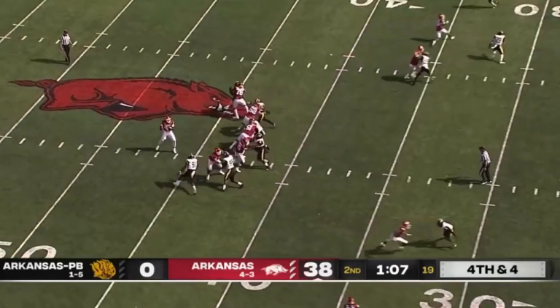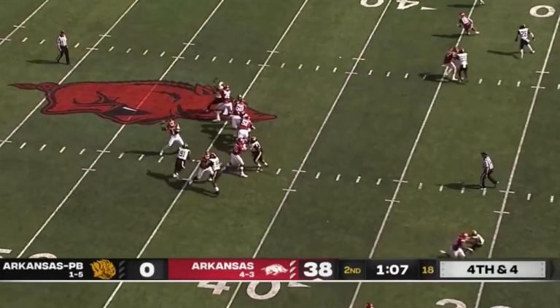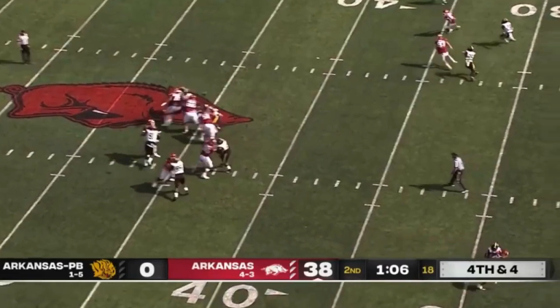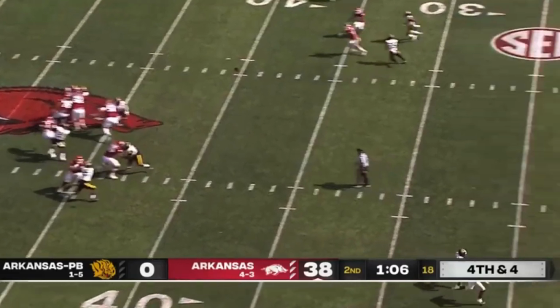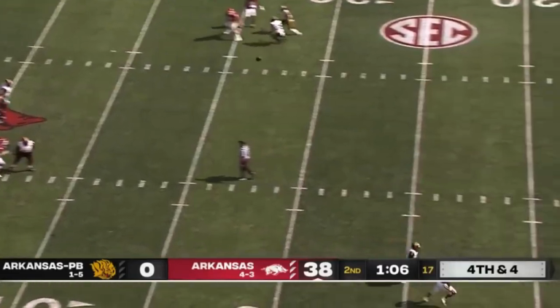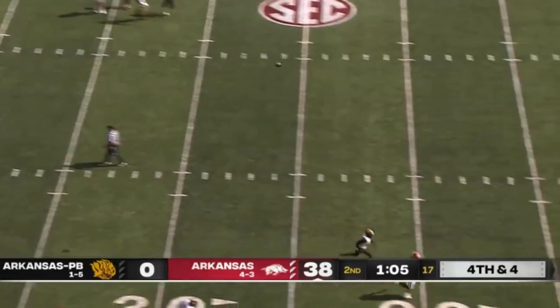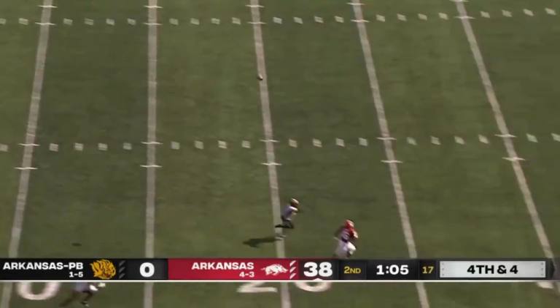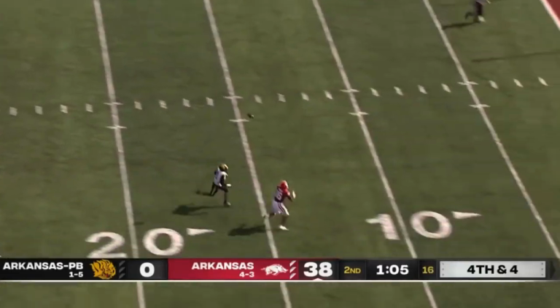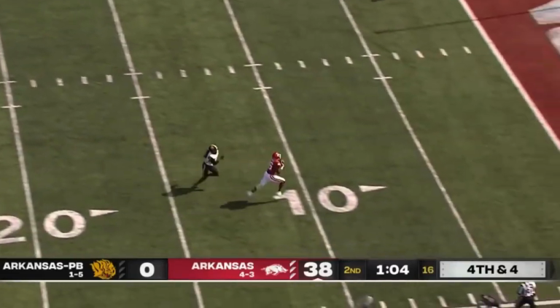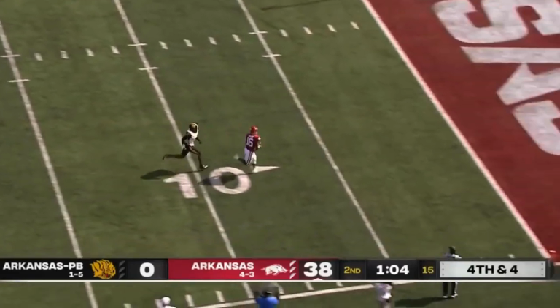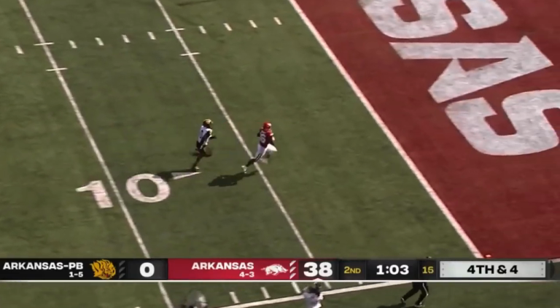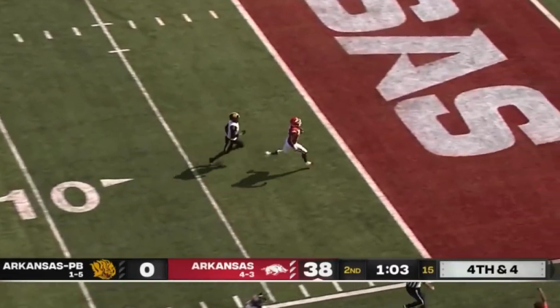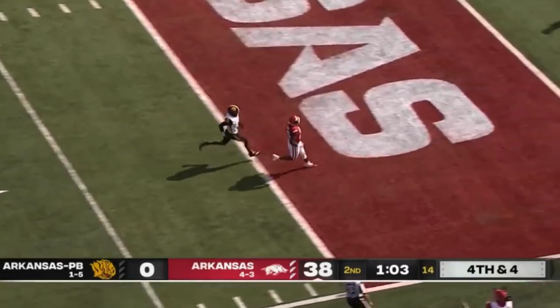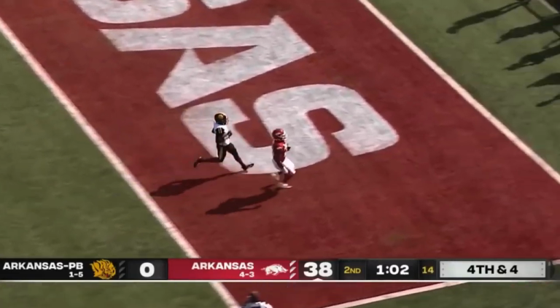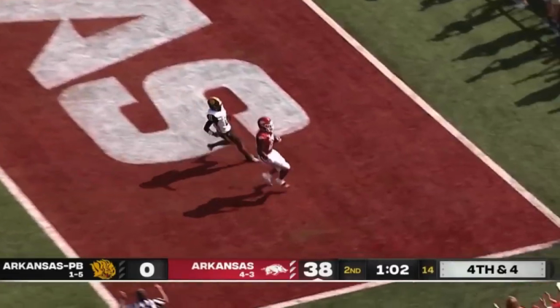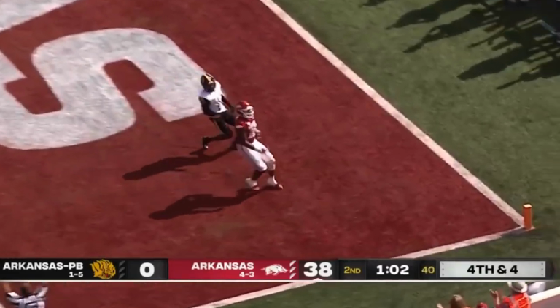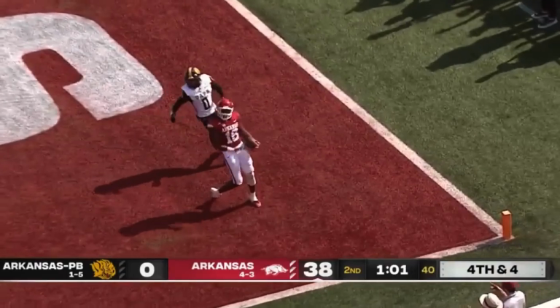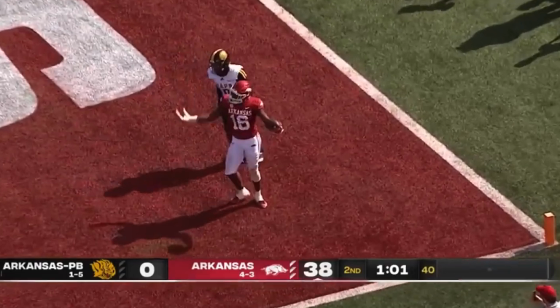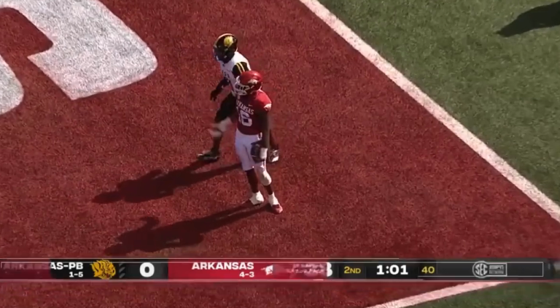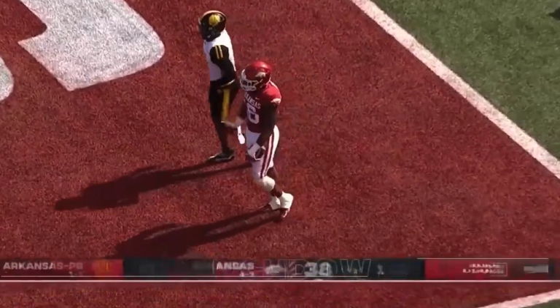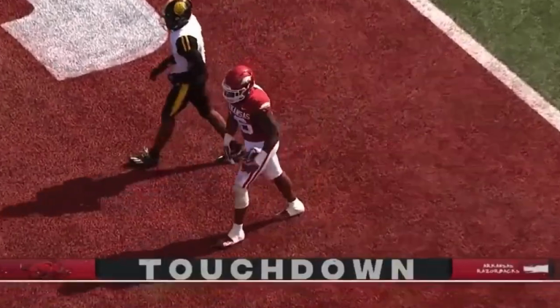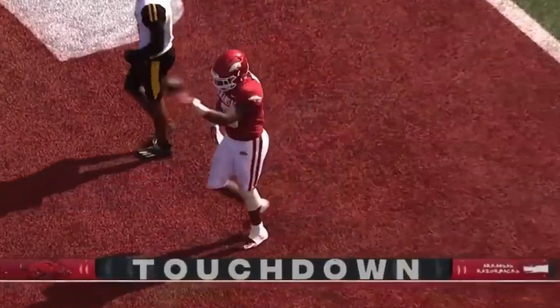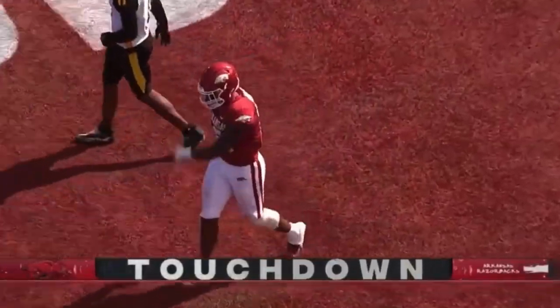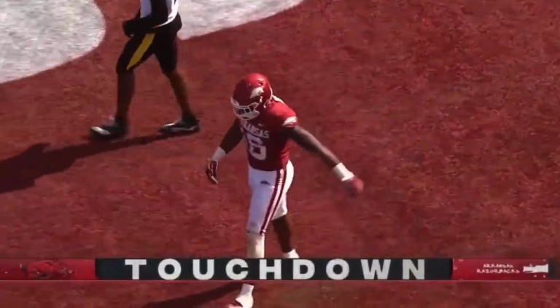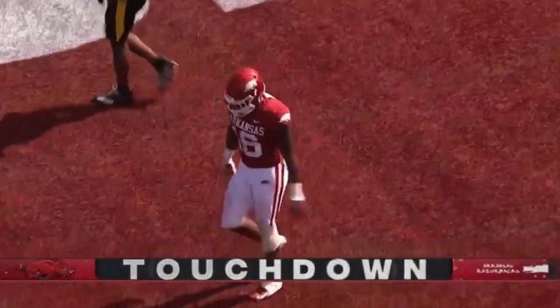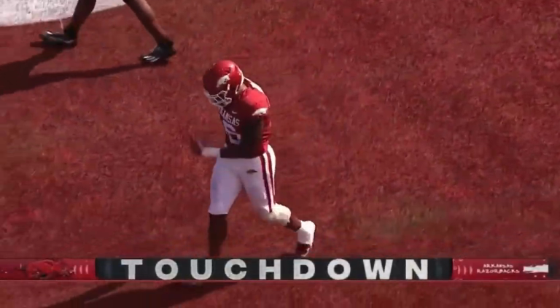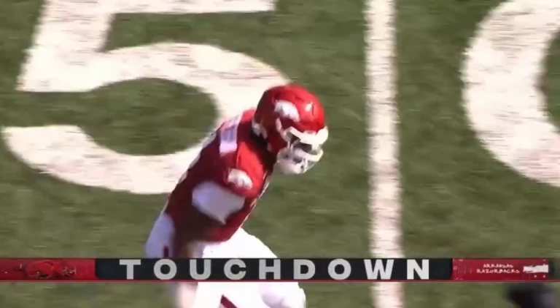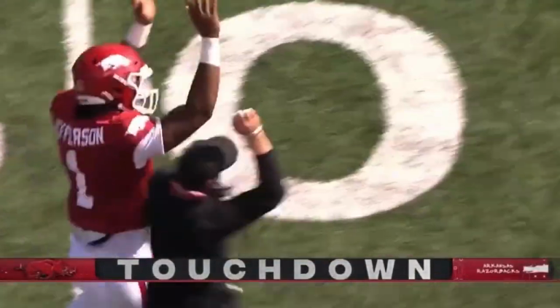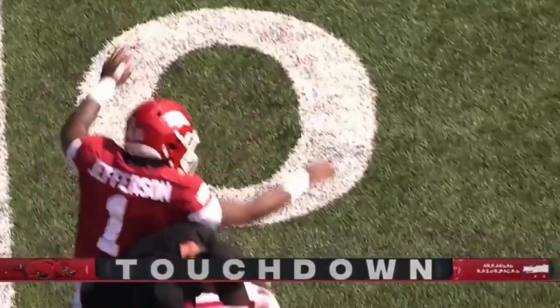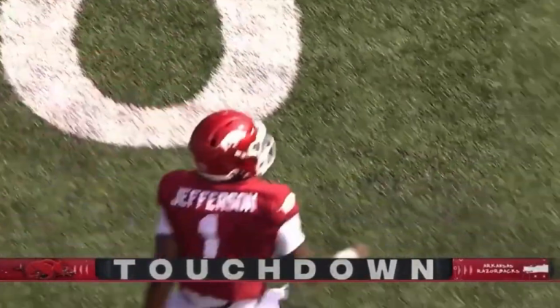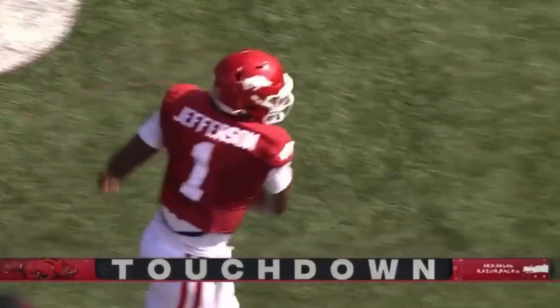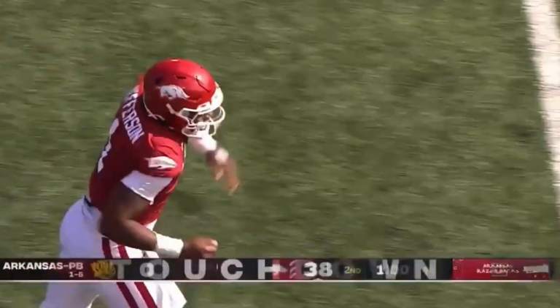Pressure comes, going up top. Here's Burks, wide open. That'll be another touchdown for the Hogs. 39 yards. Golden Lines brought pressure, K.J. Jefferson made them pay.